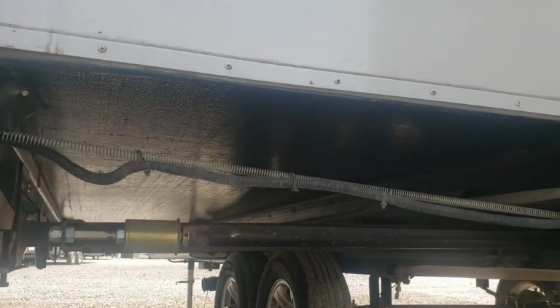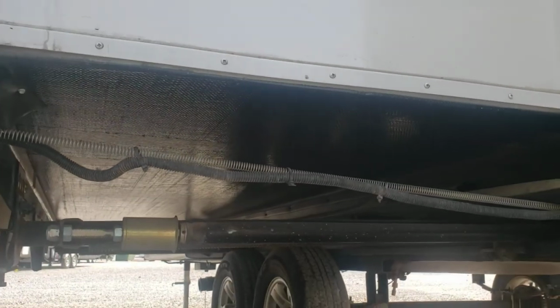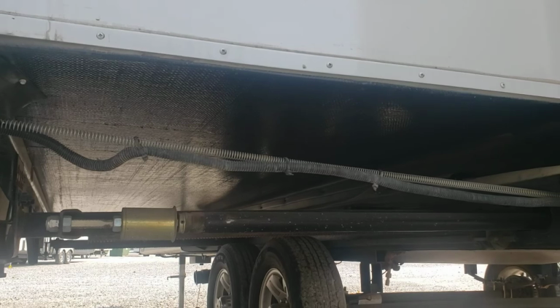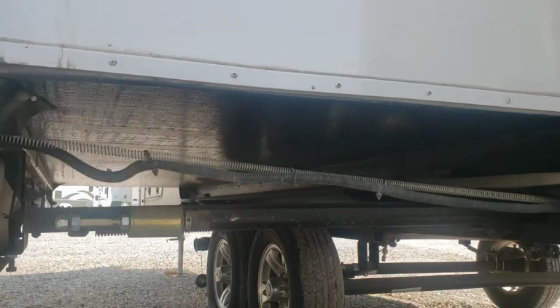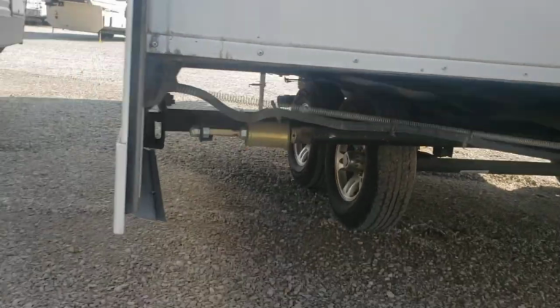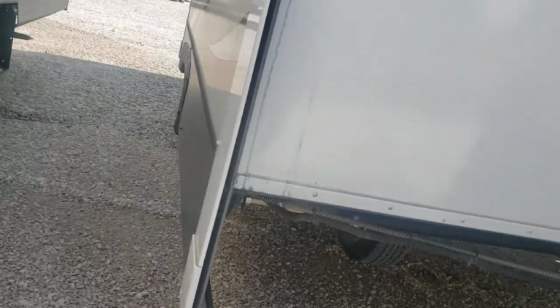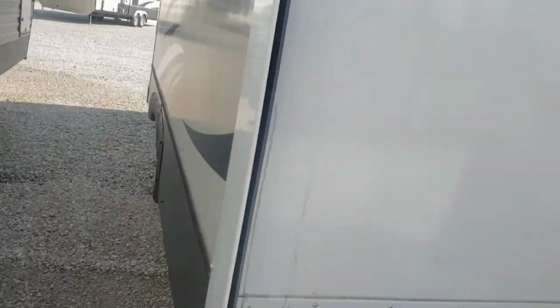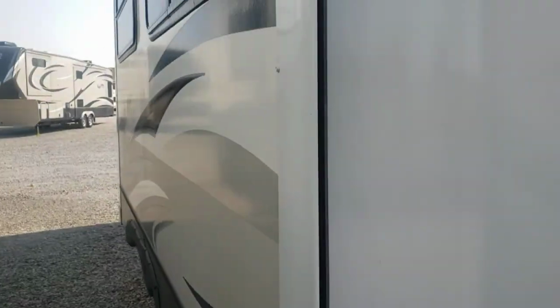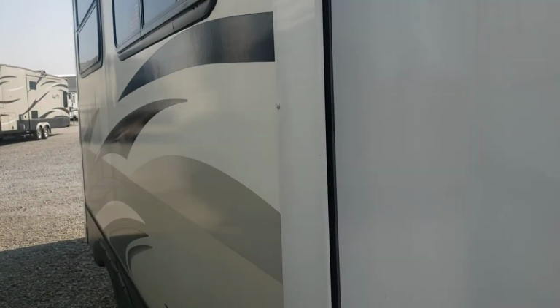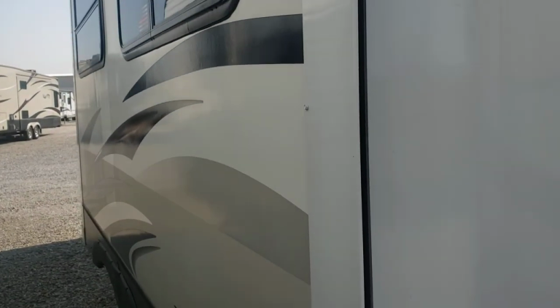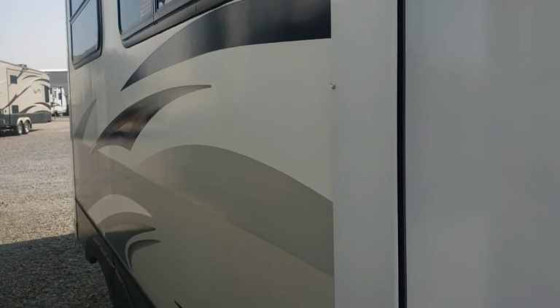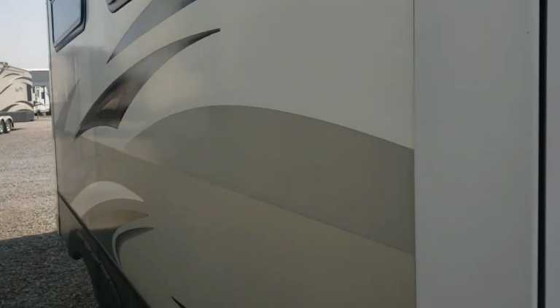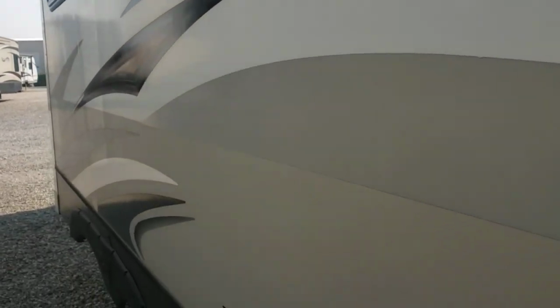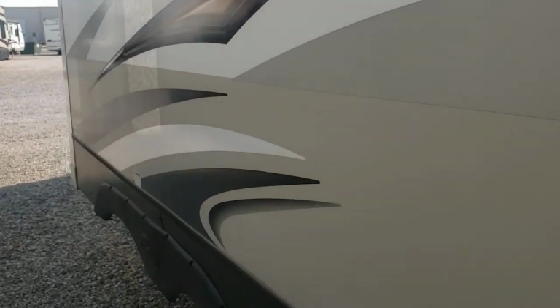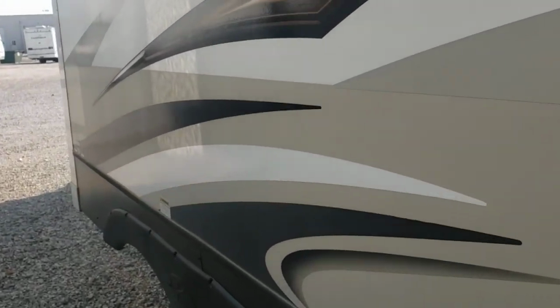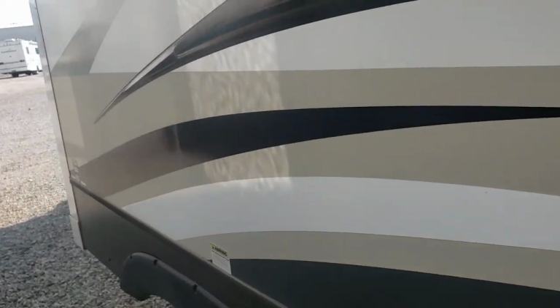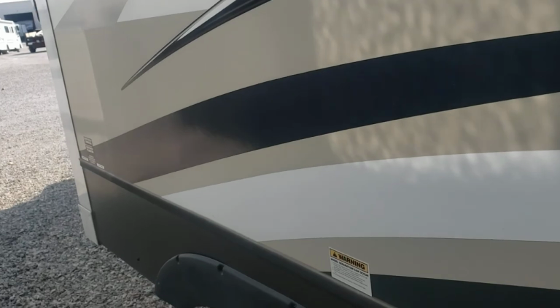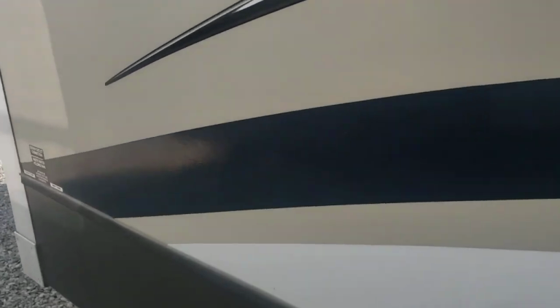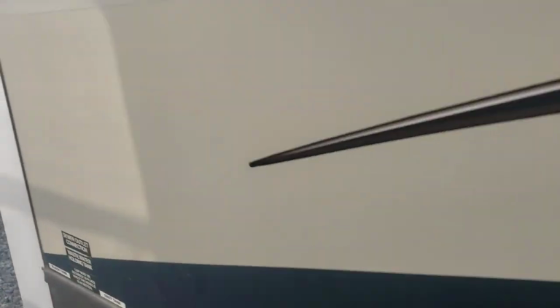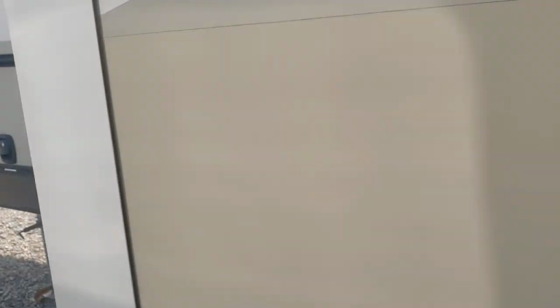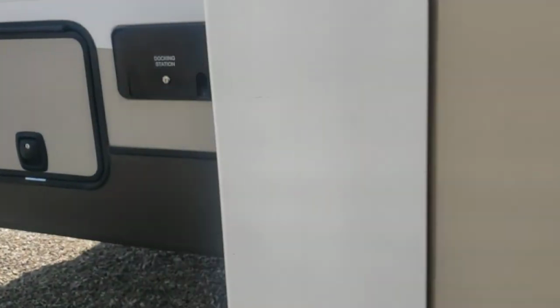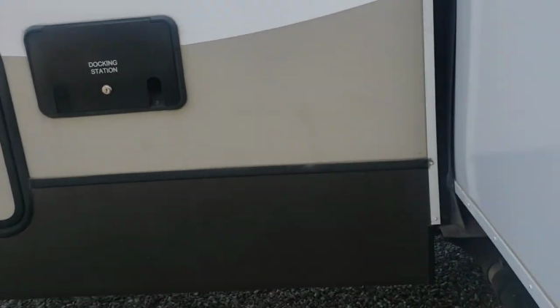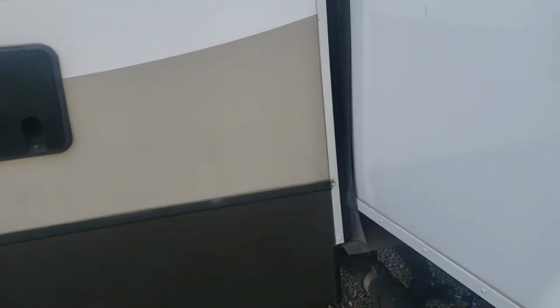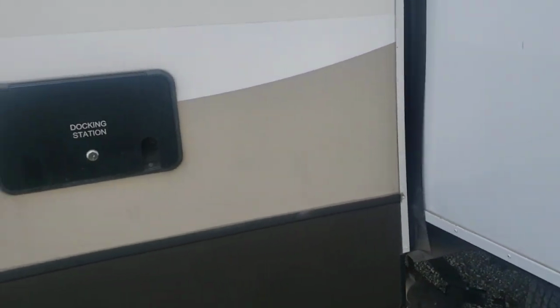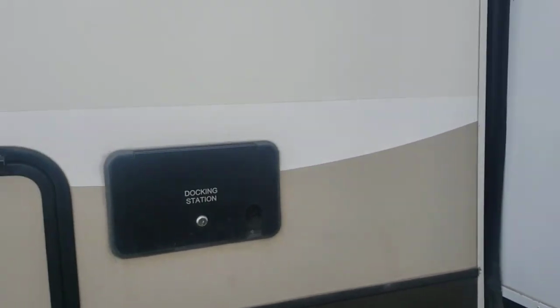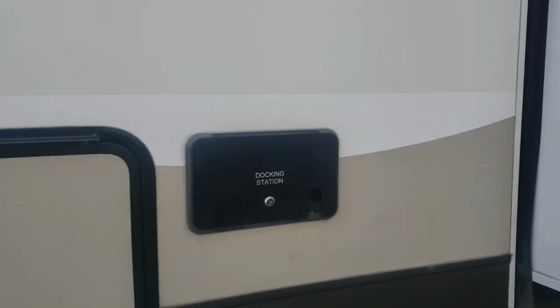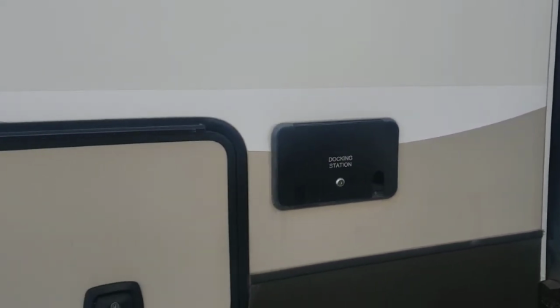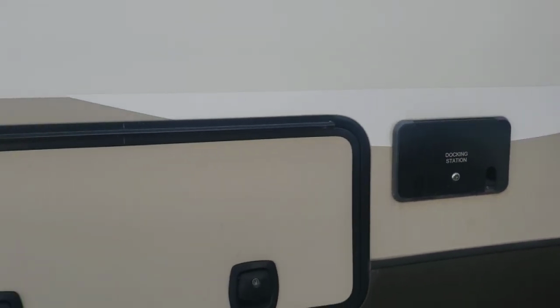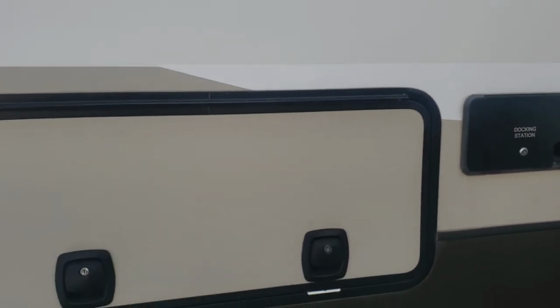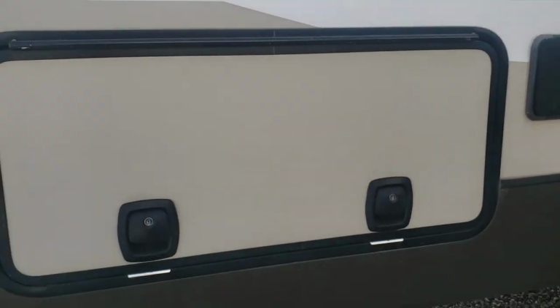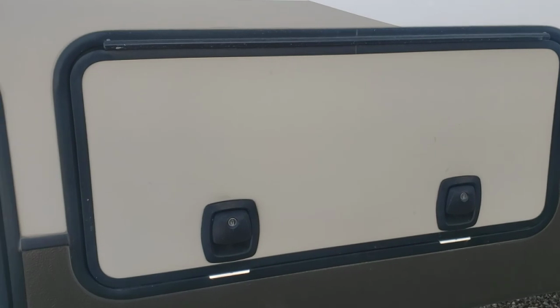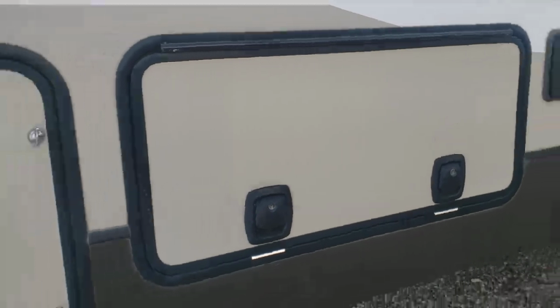I don't know if you can see it very well, but looks good — looks nice and straight down on the outside. And come back around, you've got your docking station. Slam latch doors.